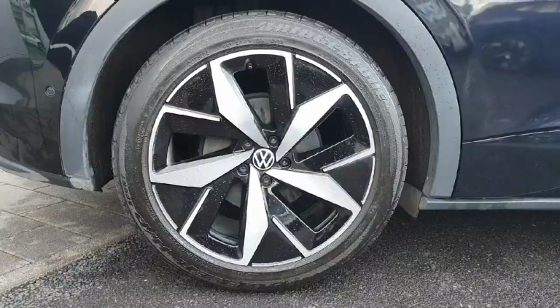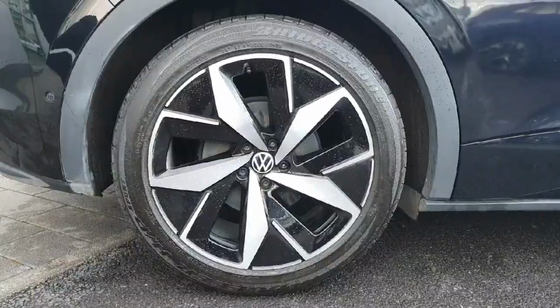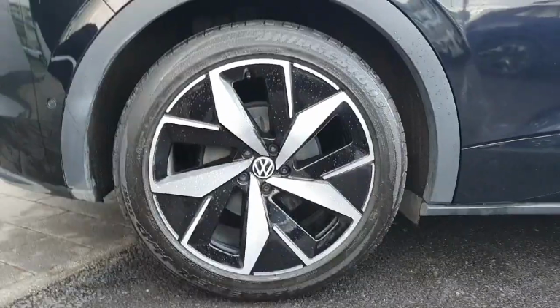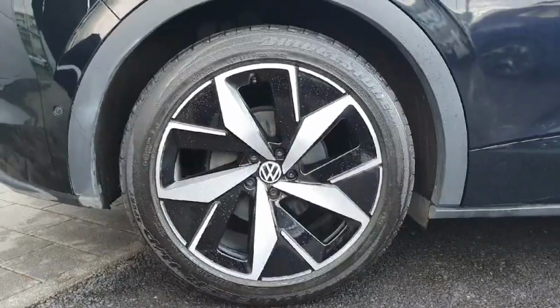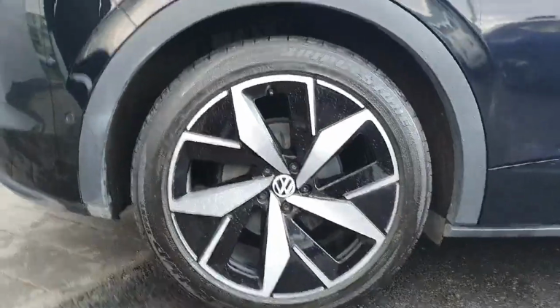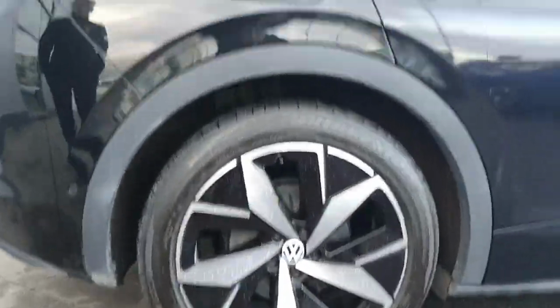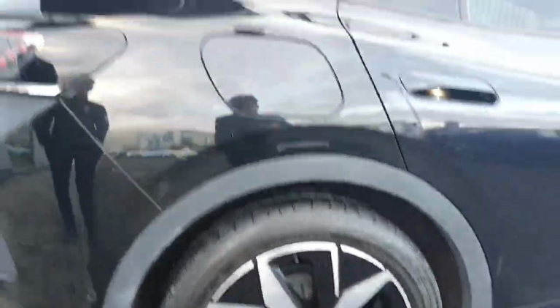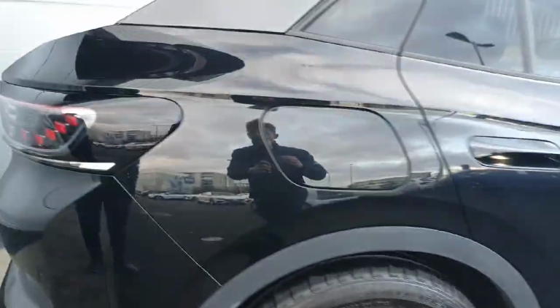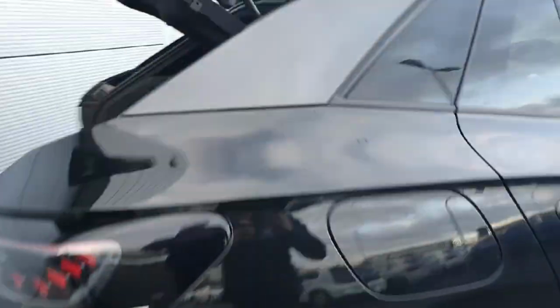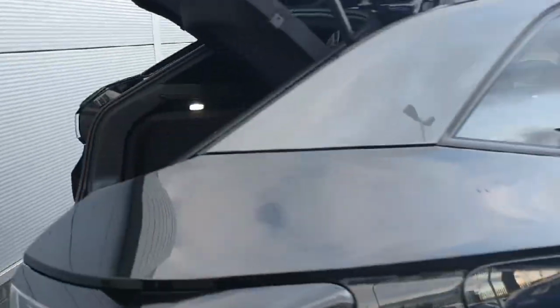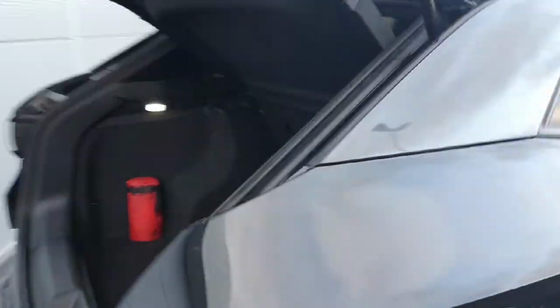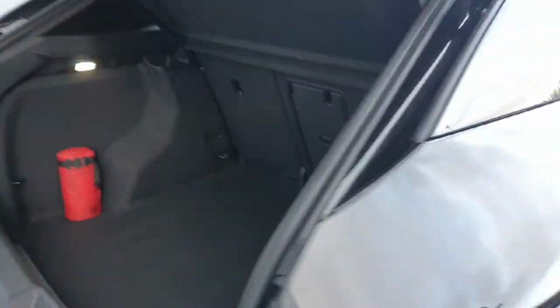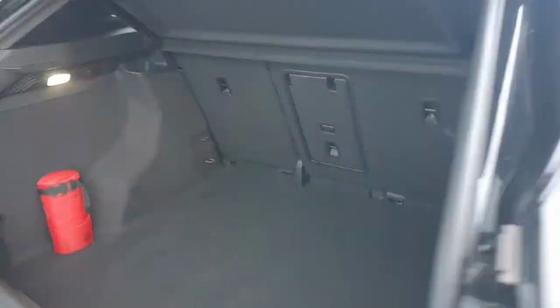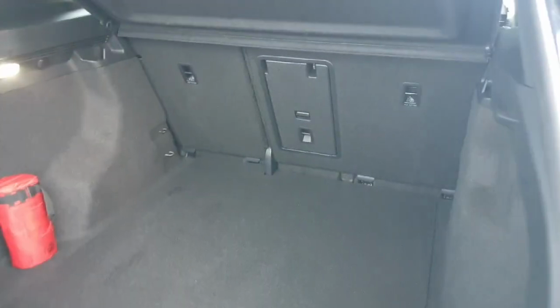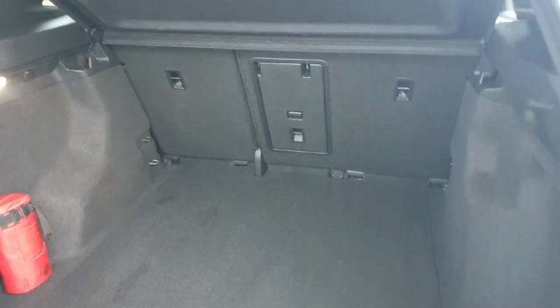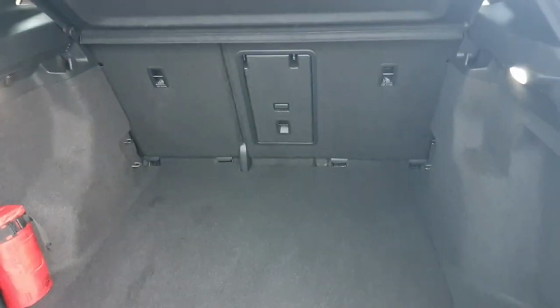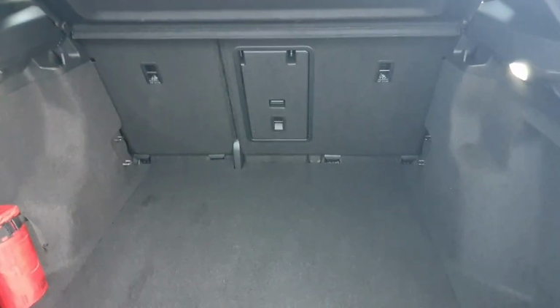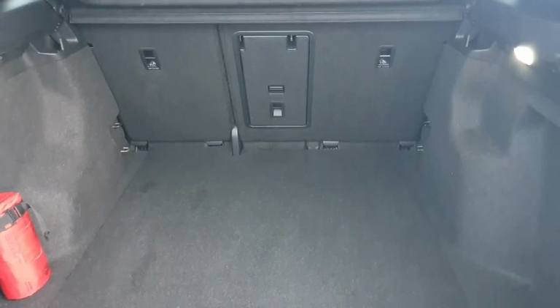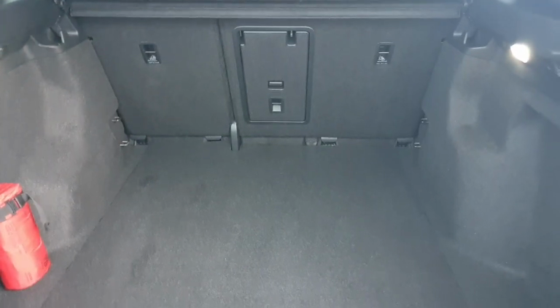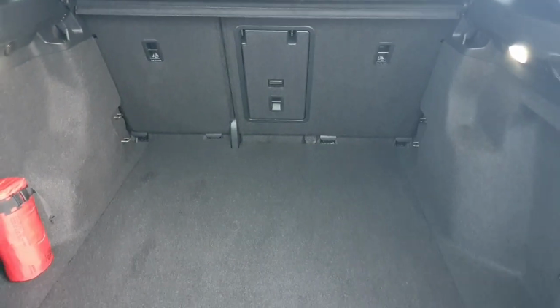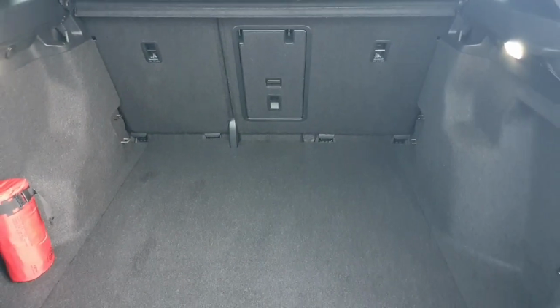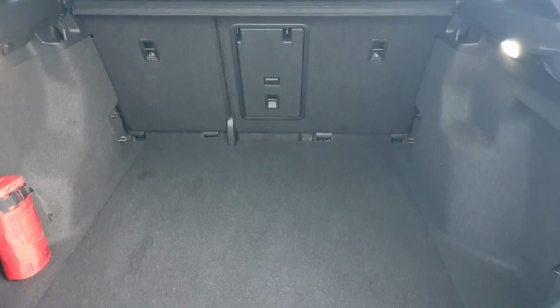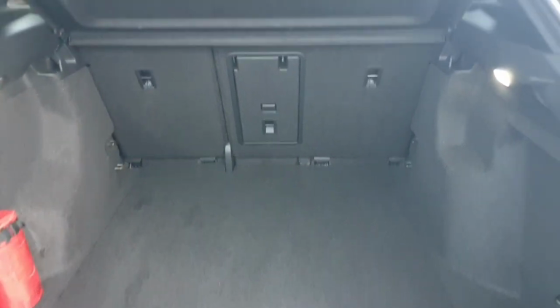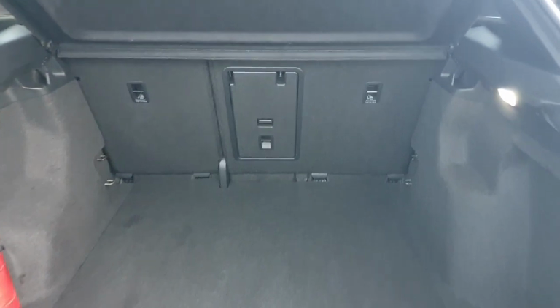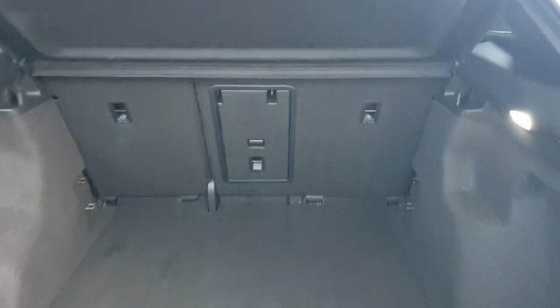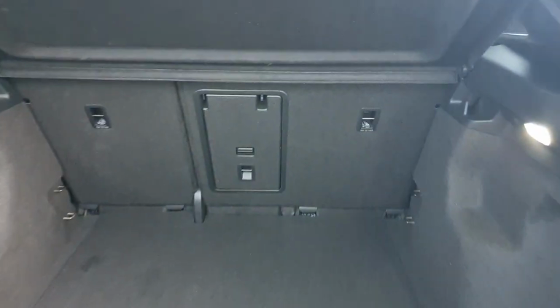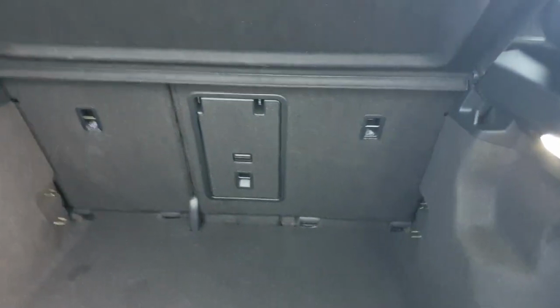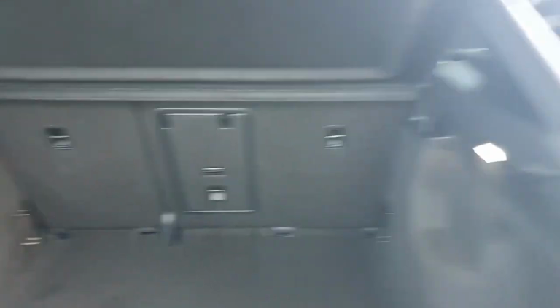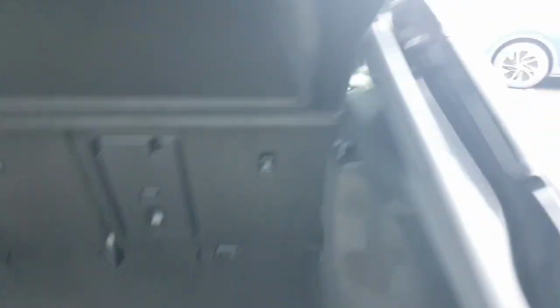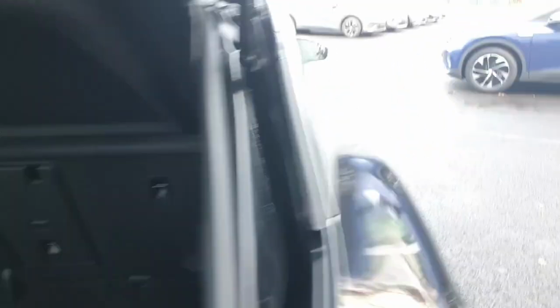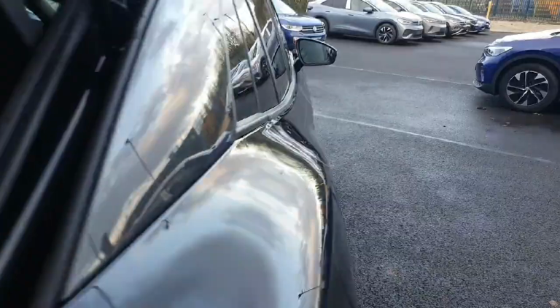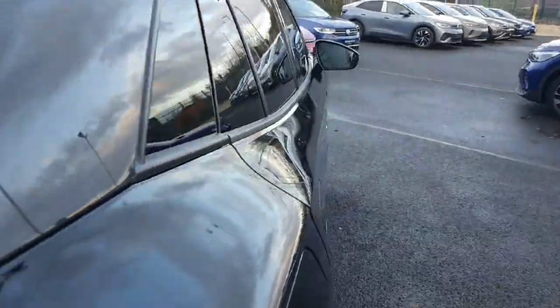Starting off, the alloys here are beautiful 20-inch metallic alloys. Moving around to the boot, you can see we have plenty of space for the weekly shop and much more. If you need that extra space, the back seats do fold down.